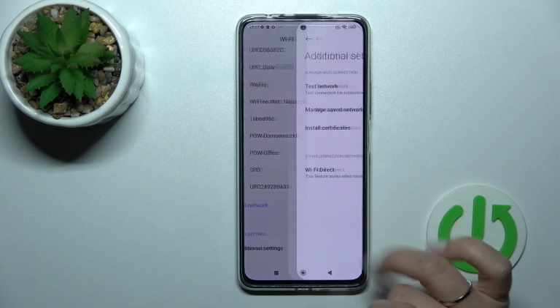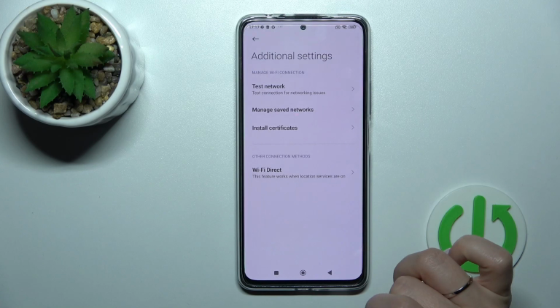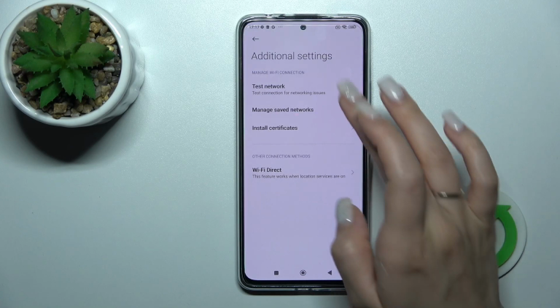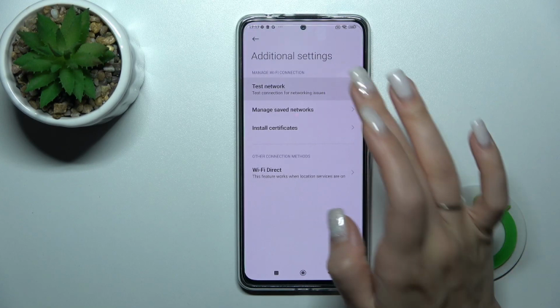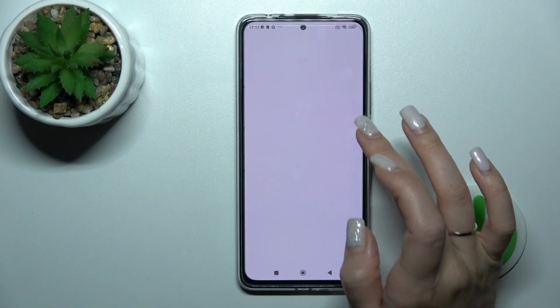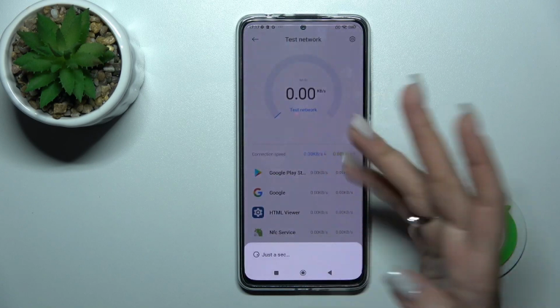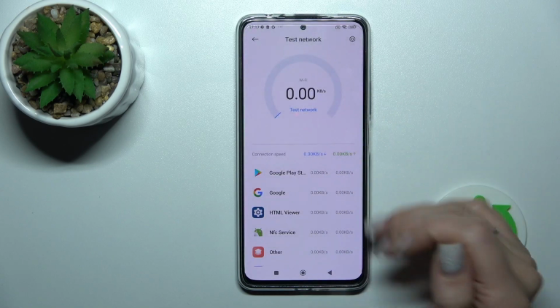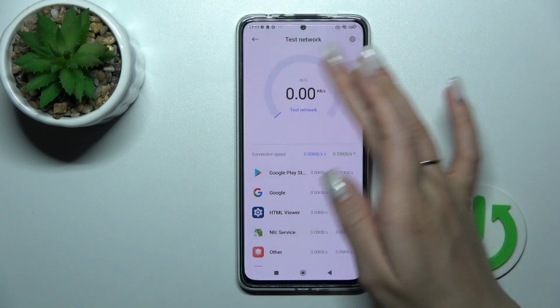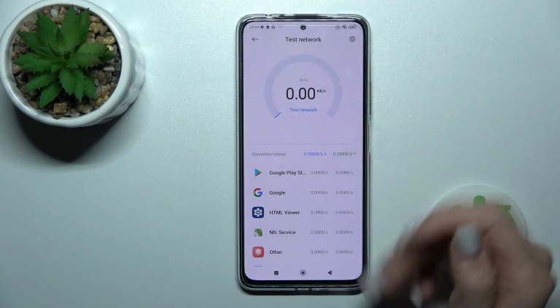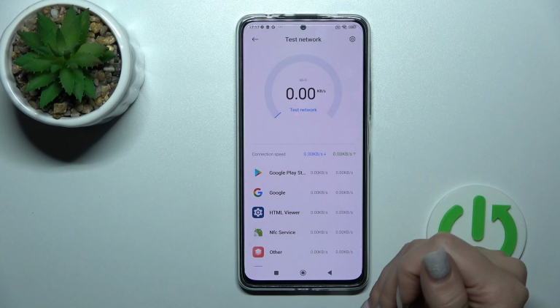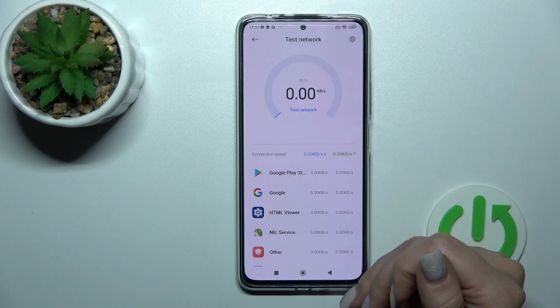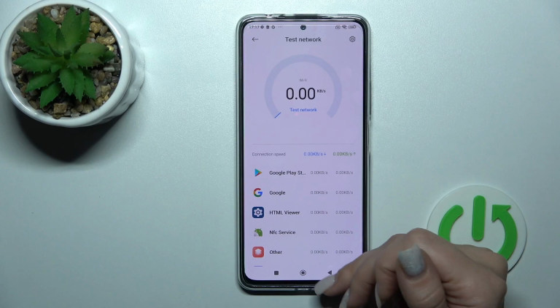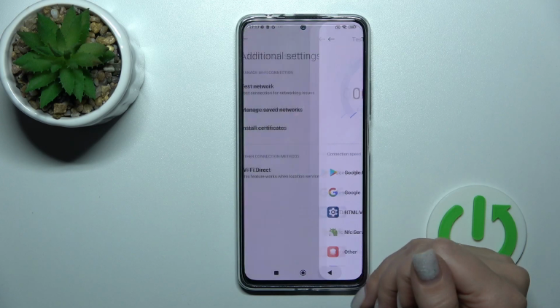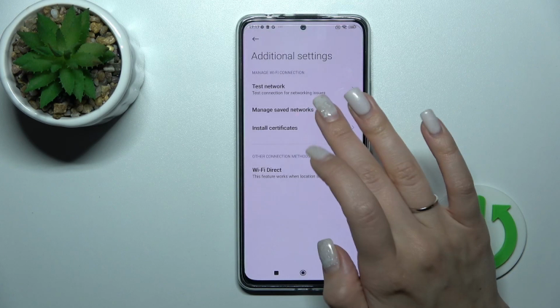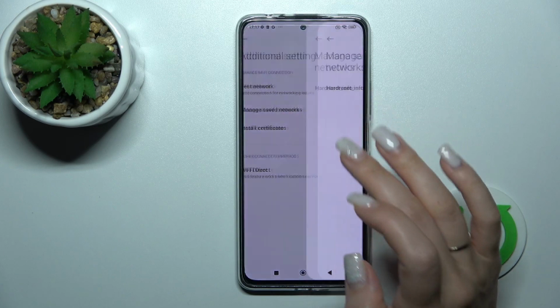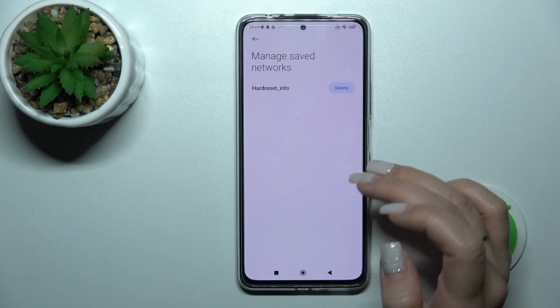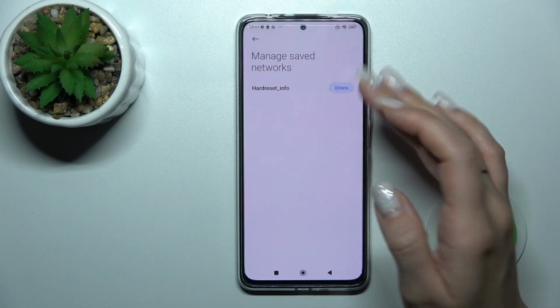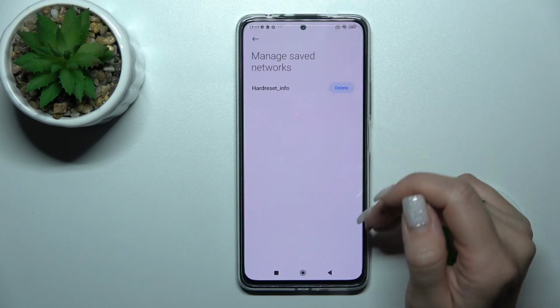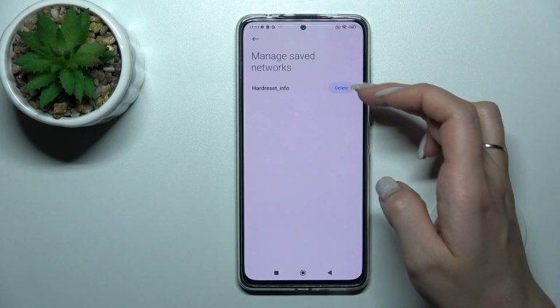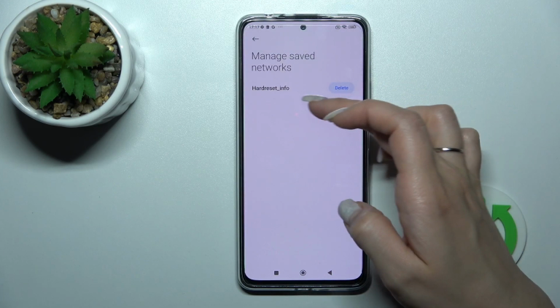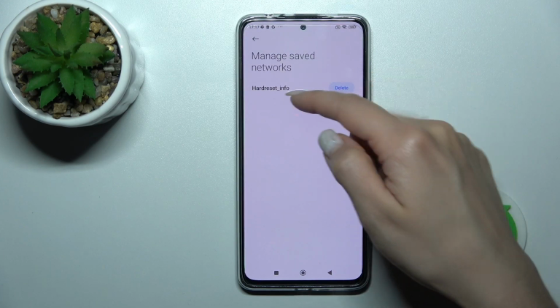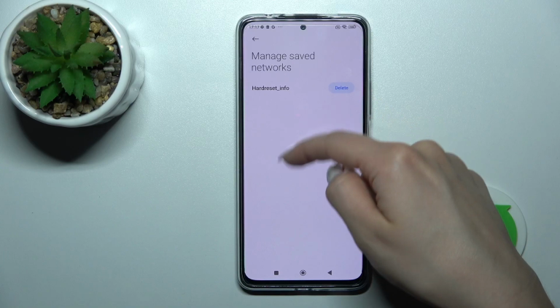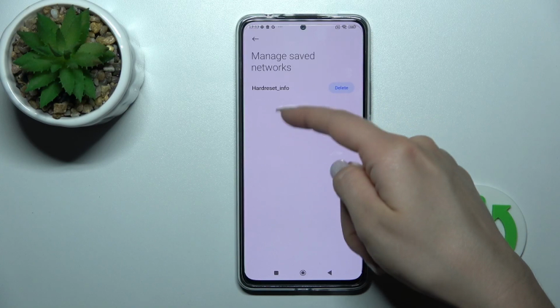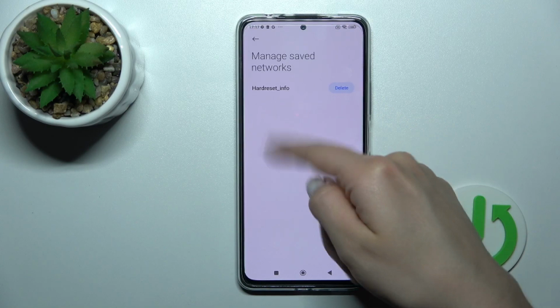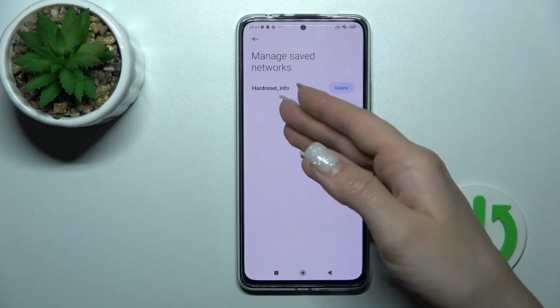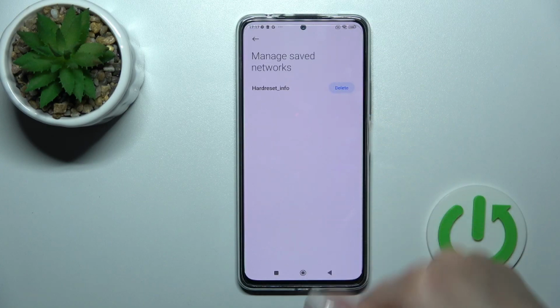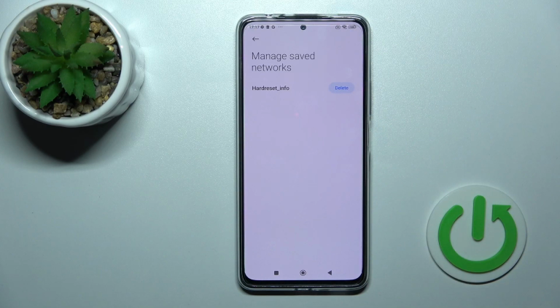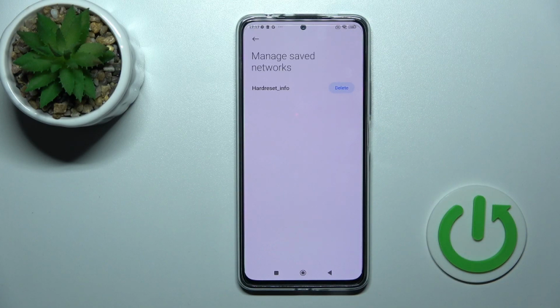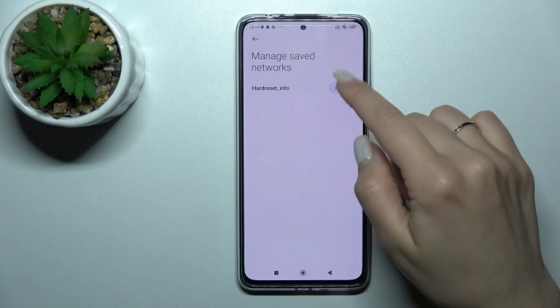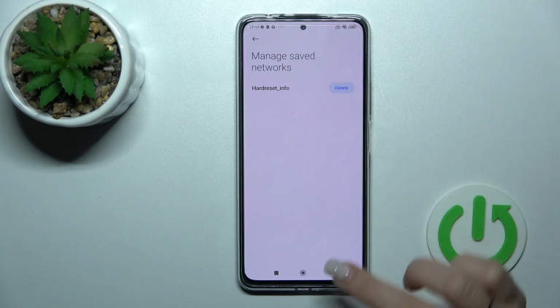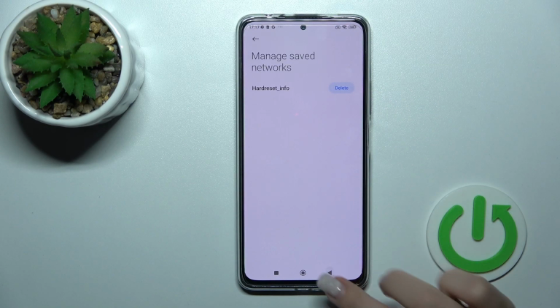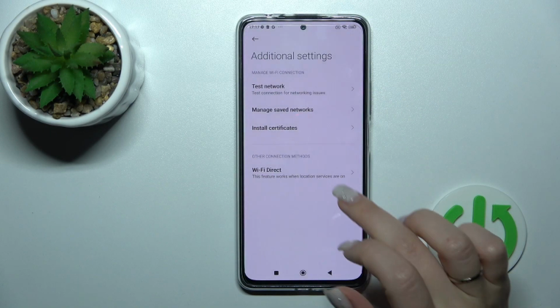In the additional settings, we can test our network connection here. We can also manage saved networks — so if you have five or six saved networks, you can delete them if you want.